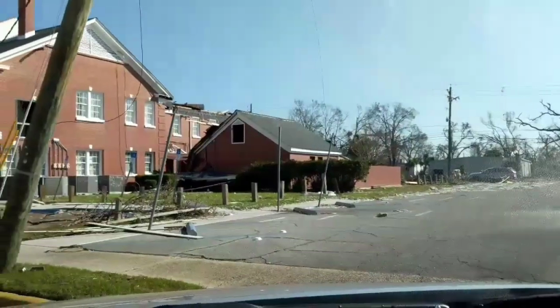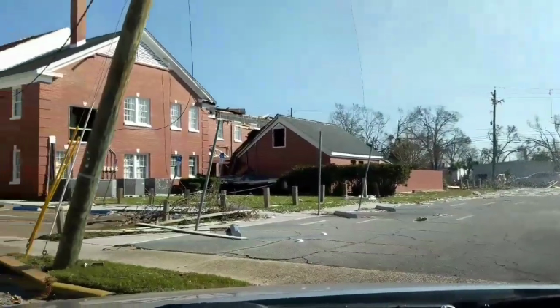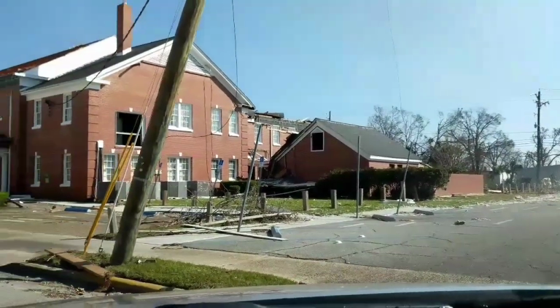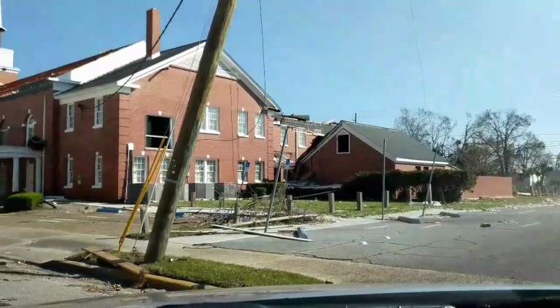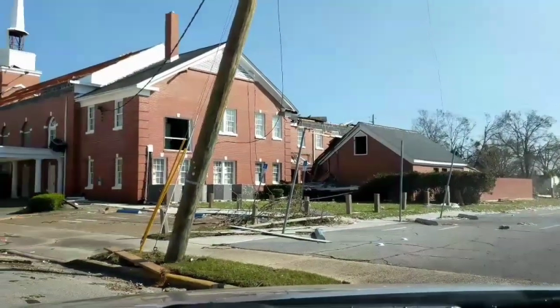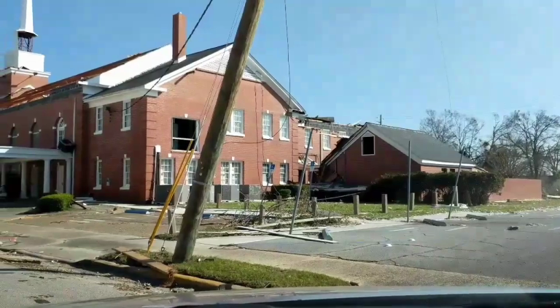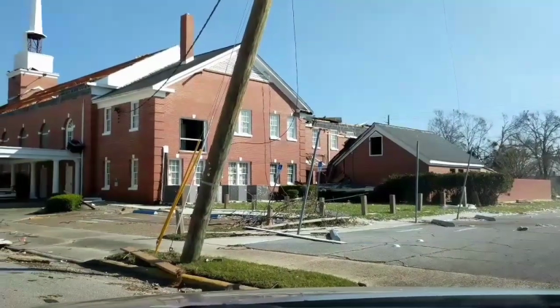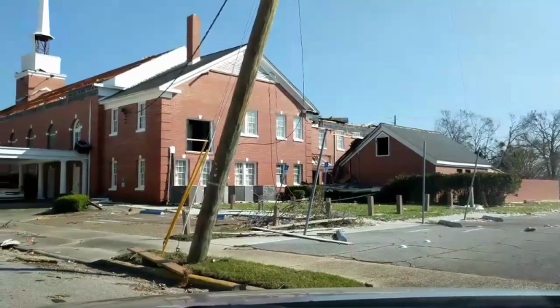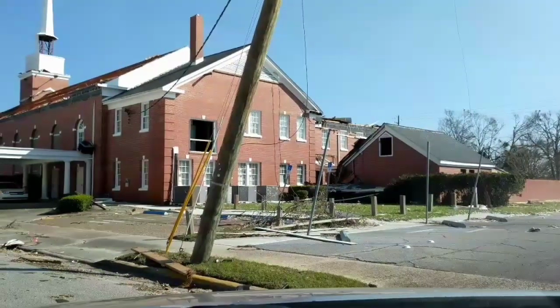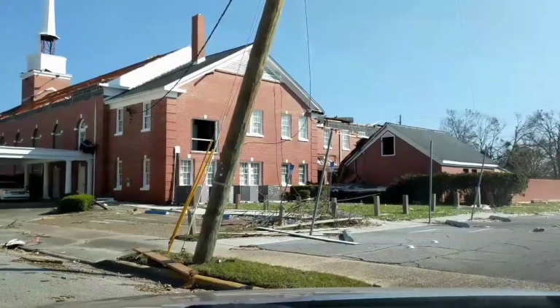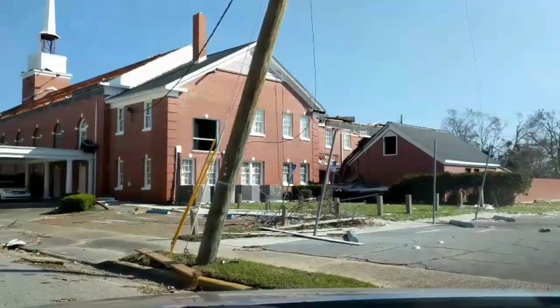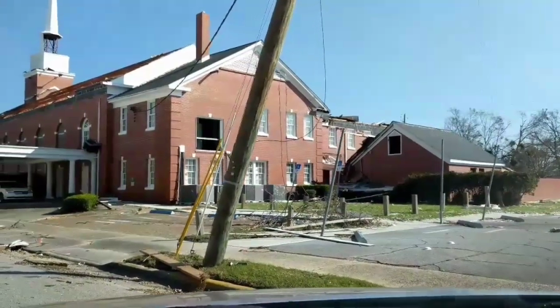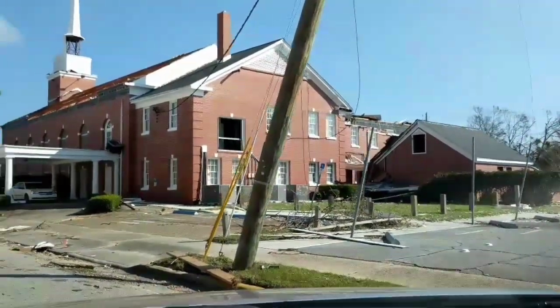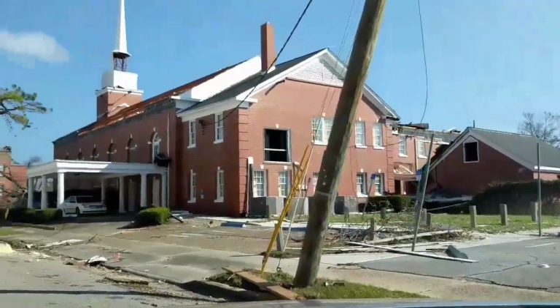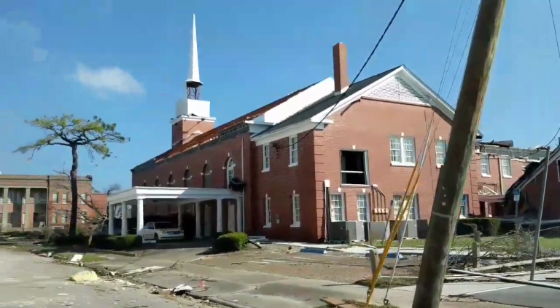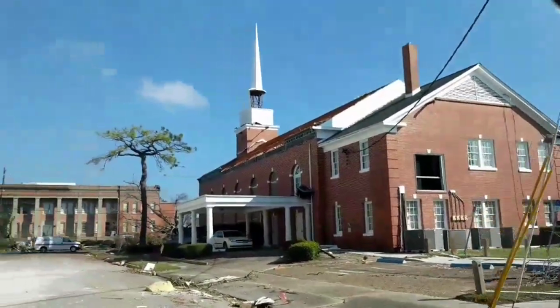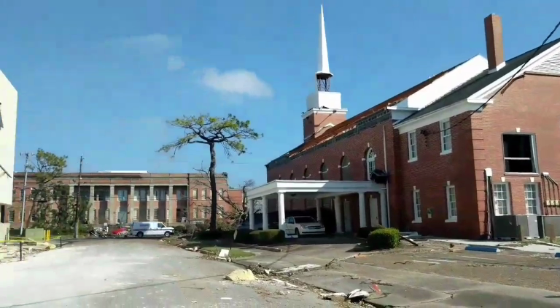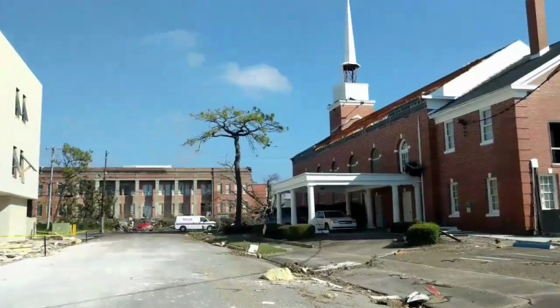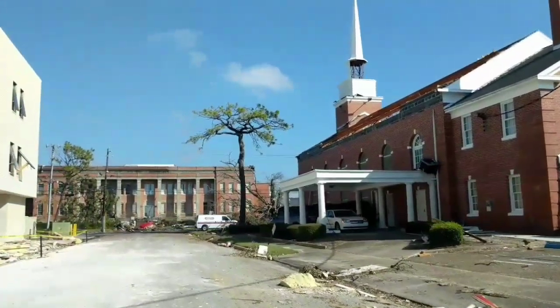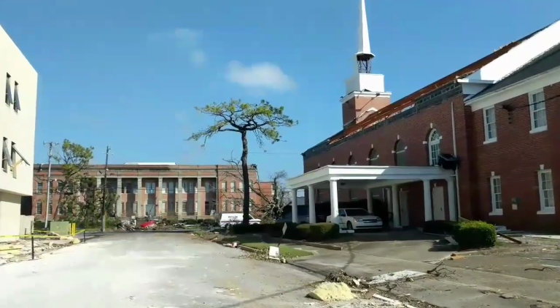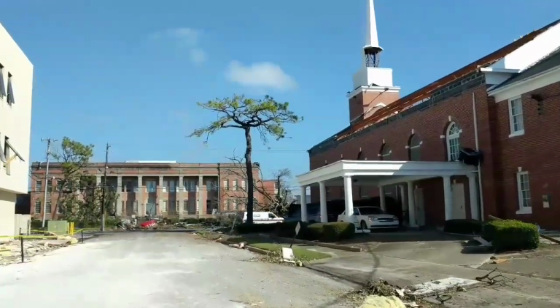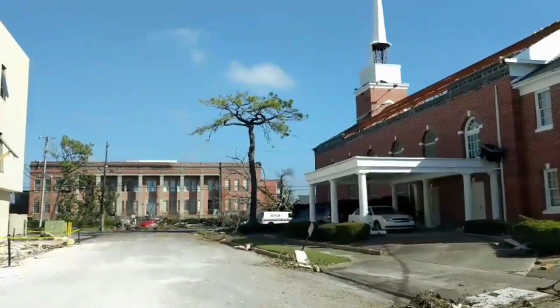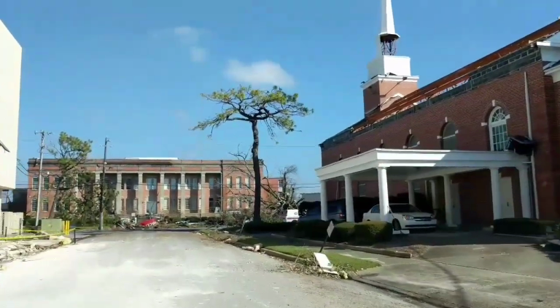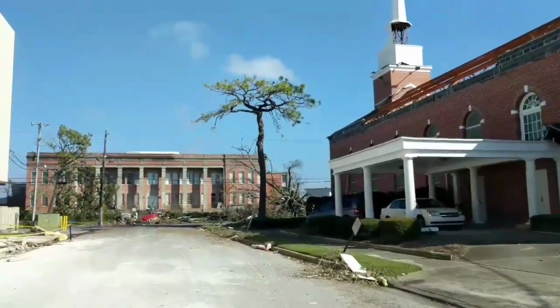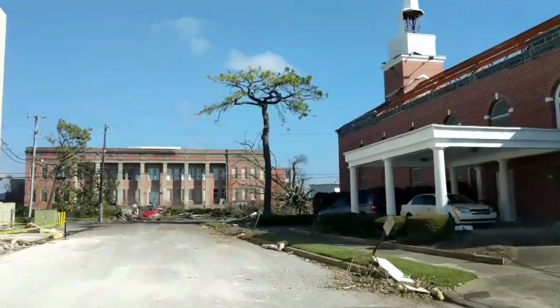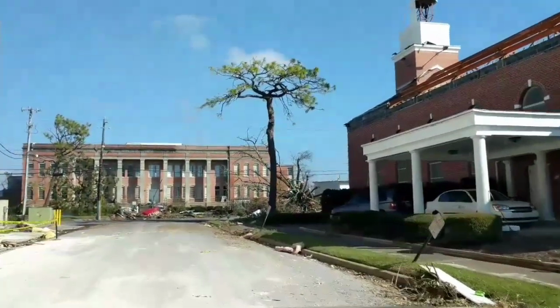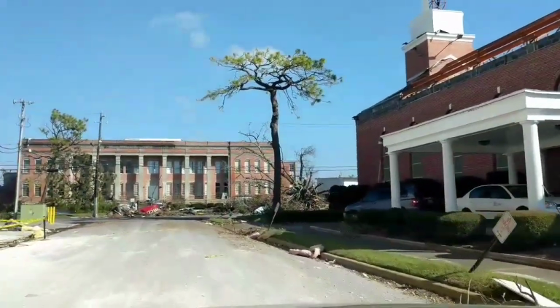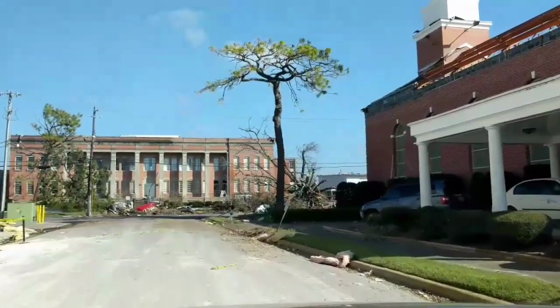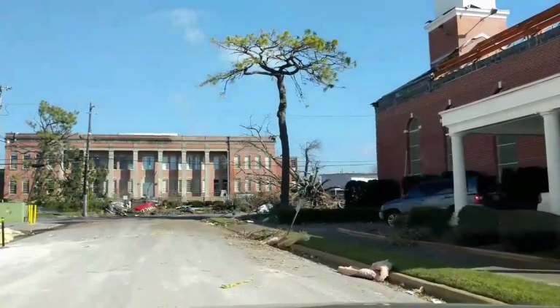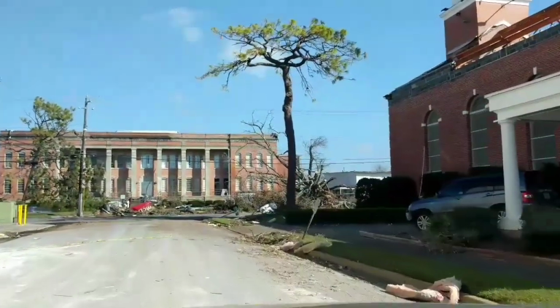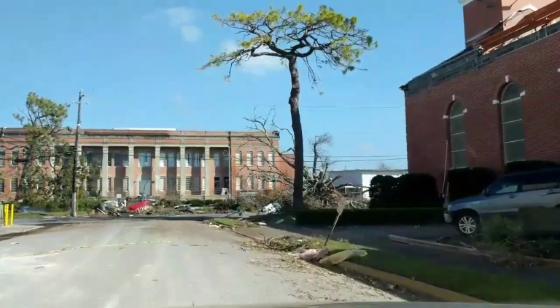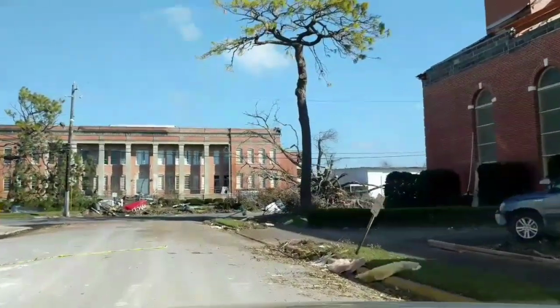I was trying to get a shot of this church that I saw with the roof missing, and the windows and also roof was caved in on that church also. Trying to get it at different angles.